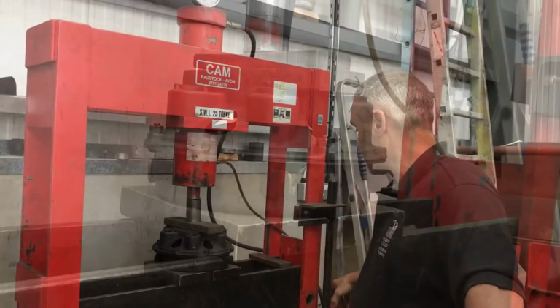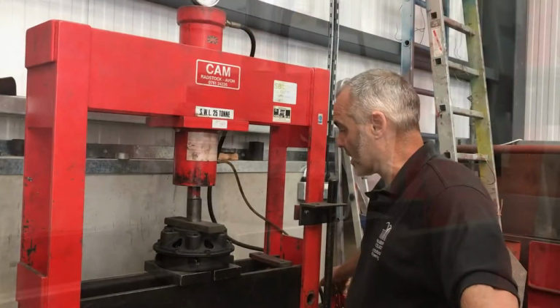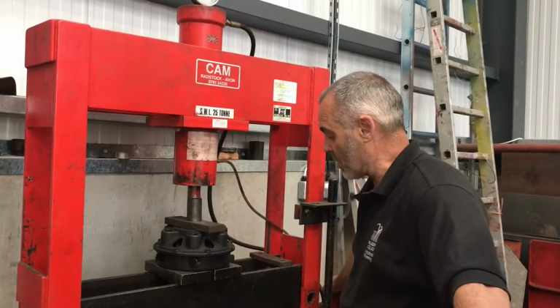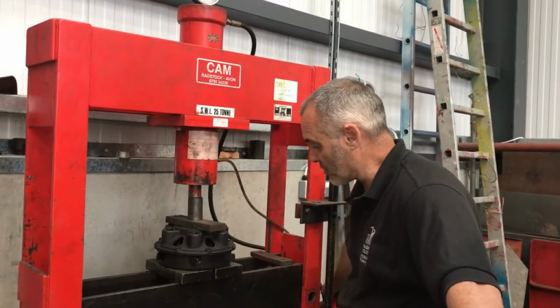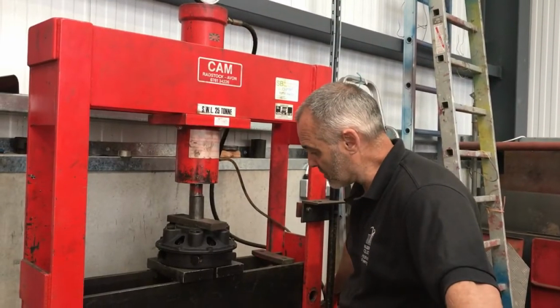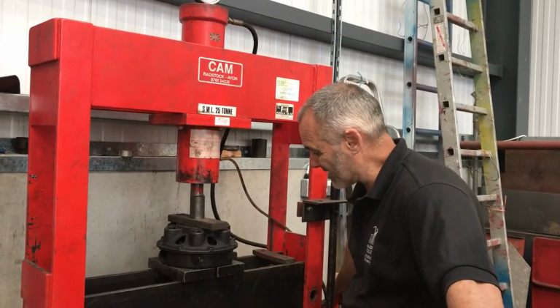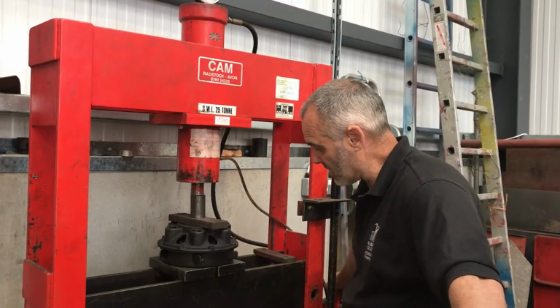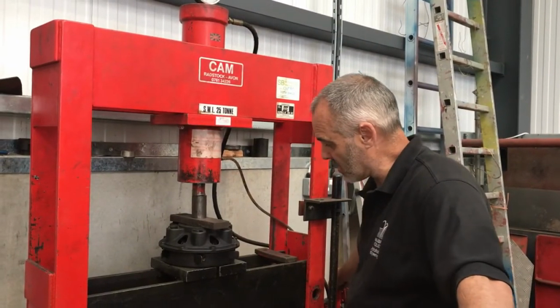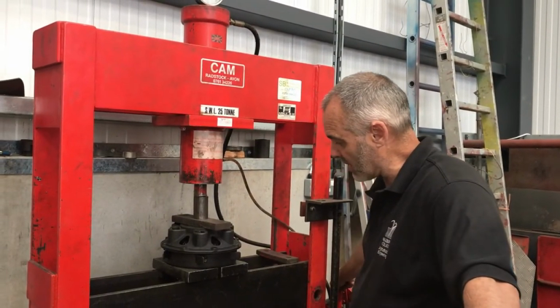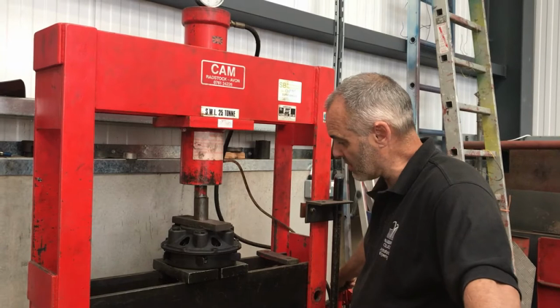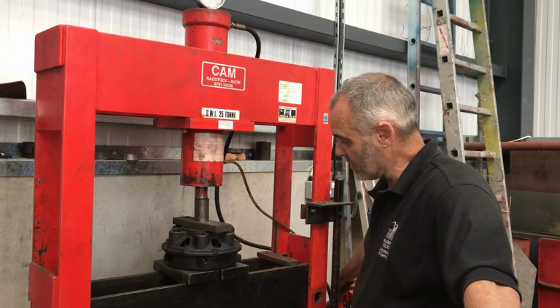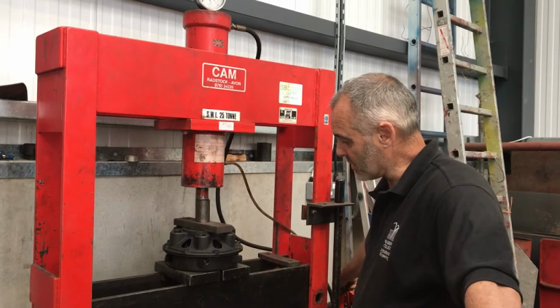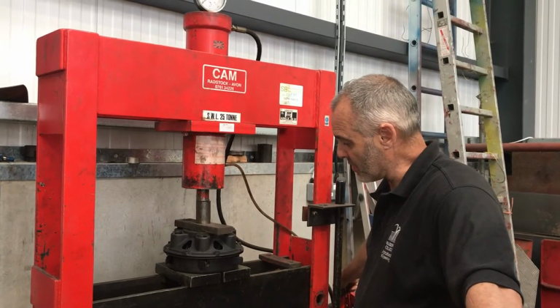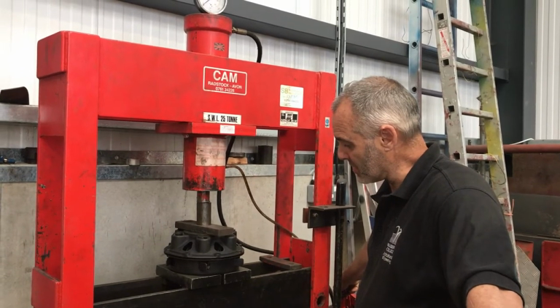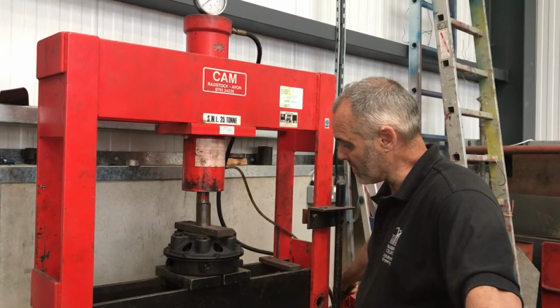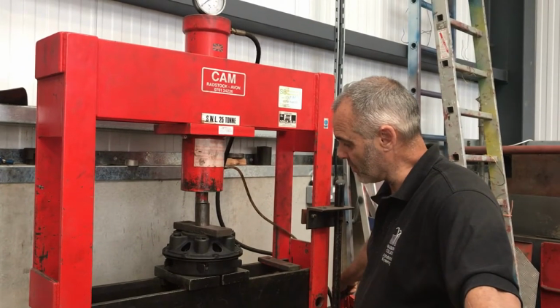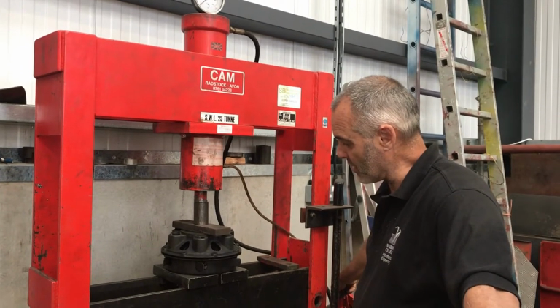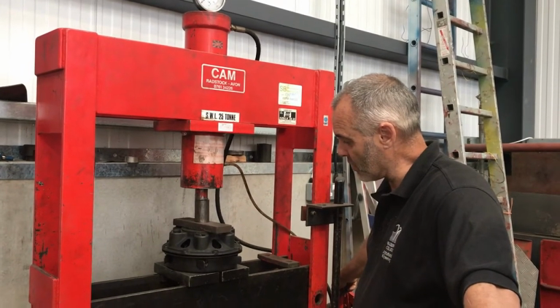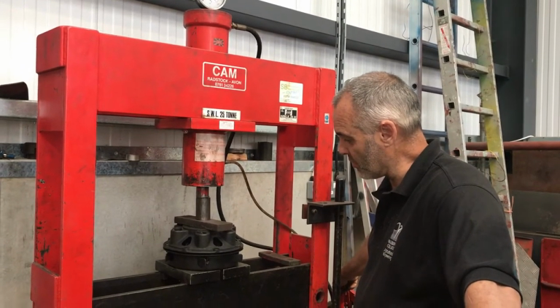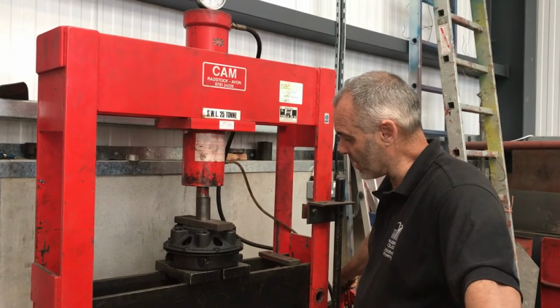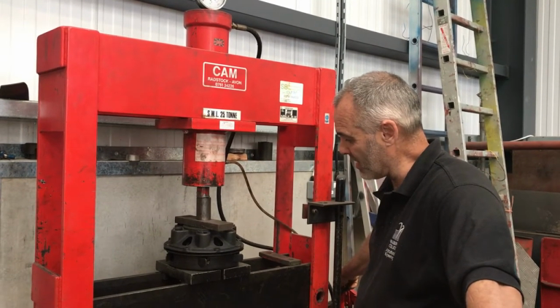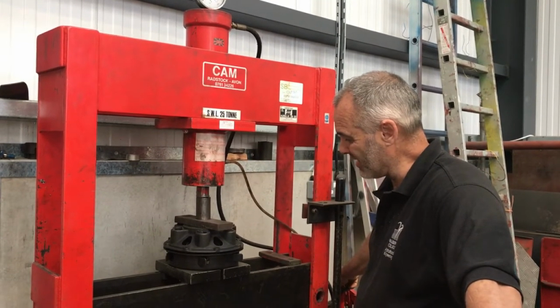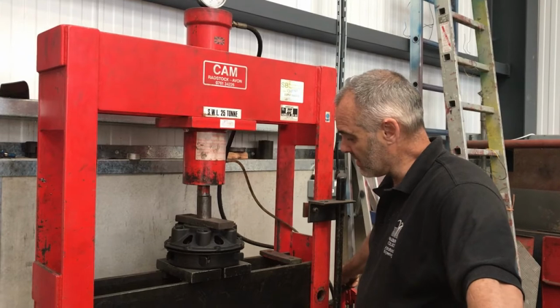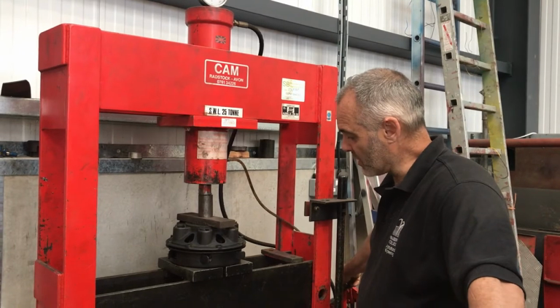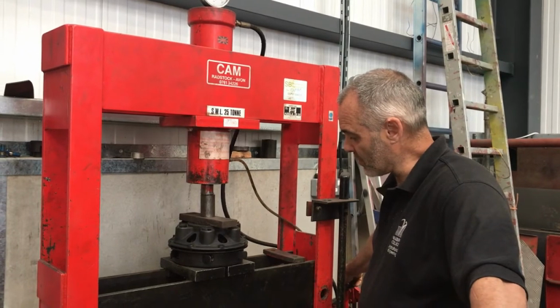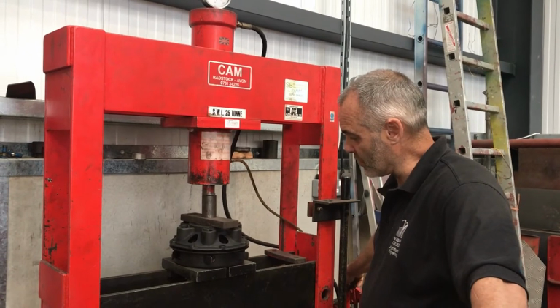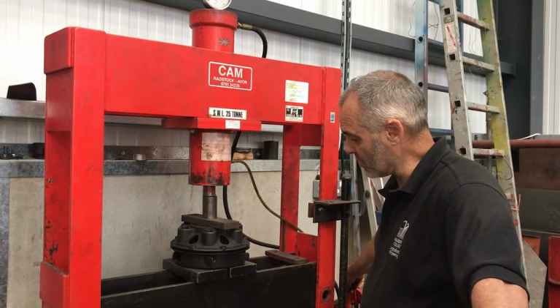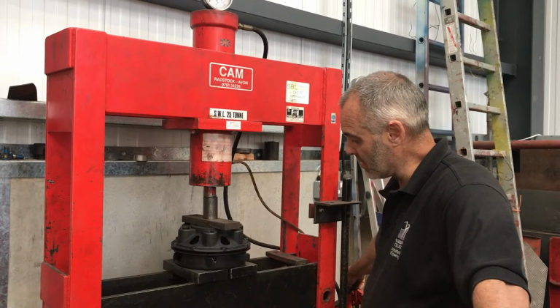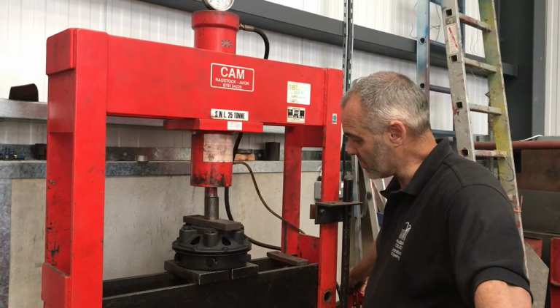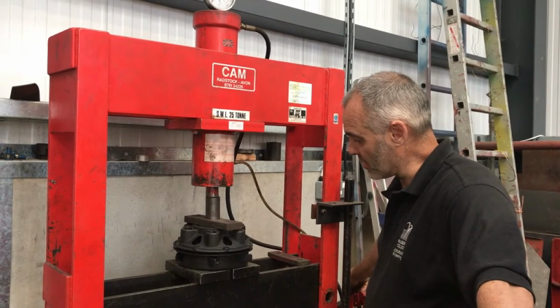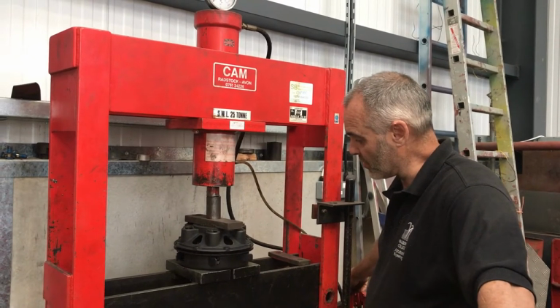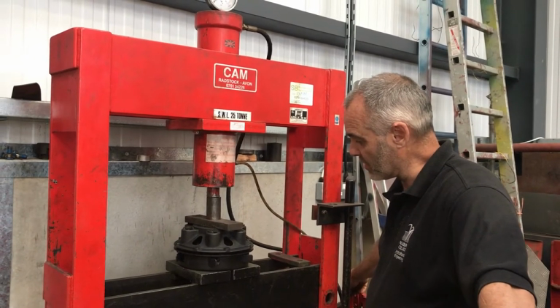We're just going to let a bit of pressure off and let this gently come back up so that it separates, hopefully without it all going ping, and then we can have a look at the state of the Bellevue plates.